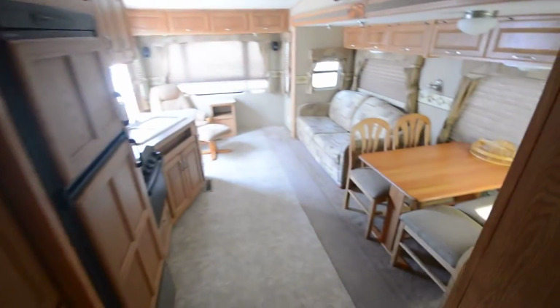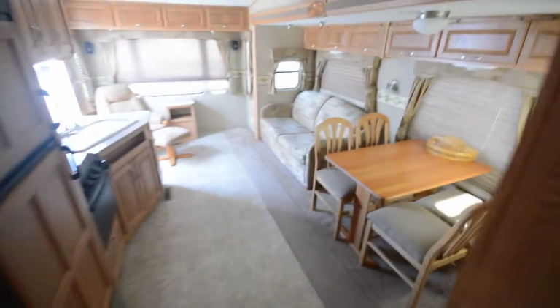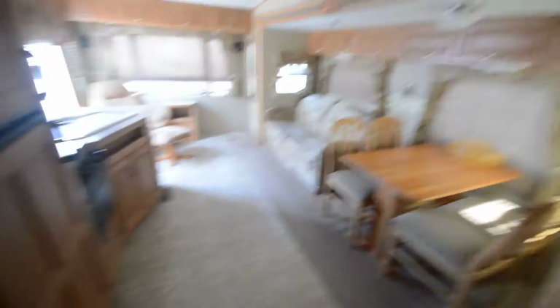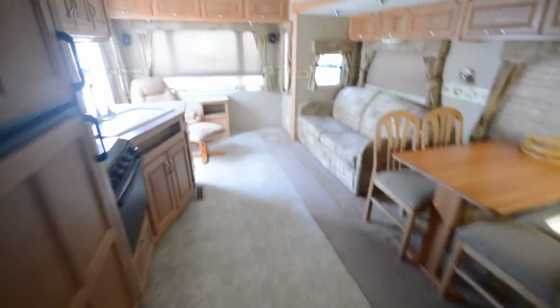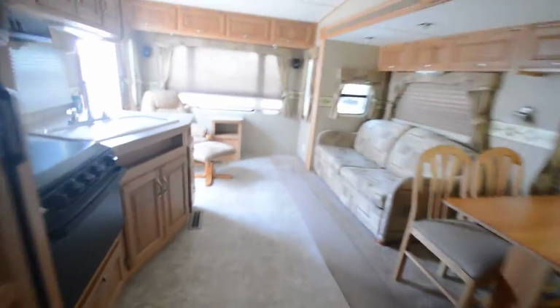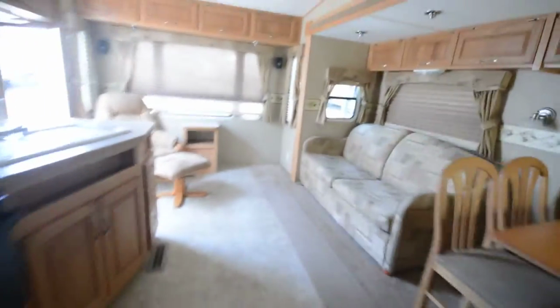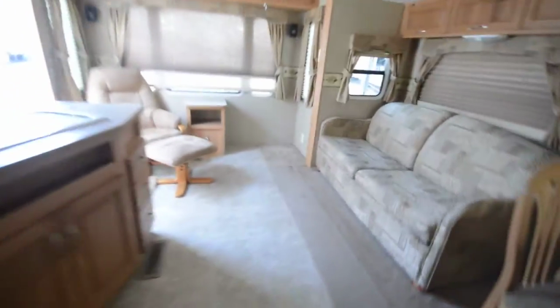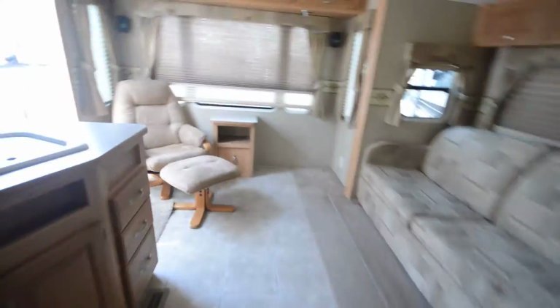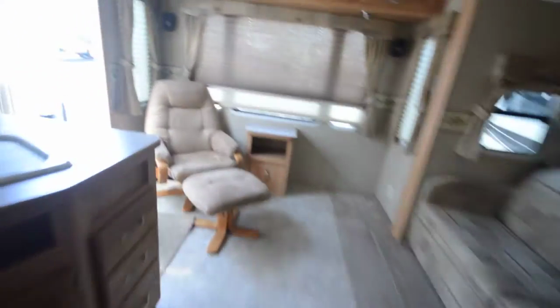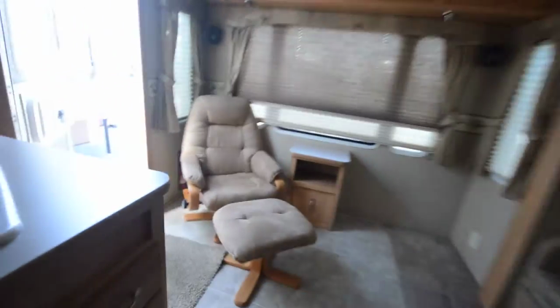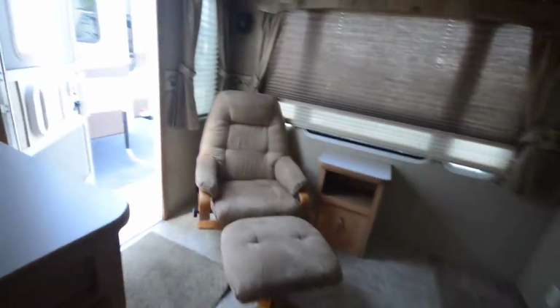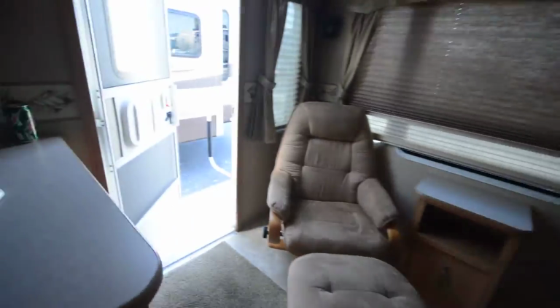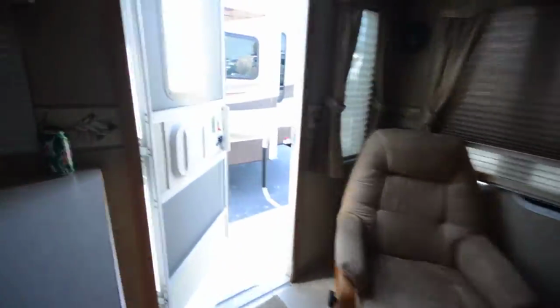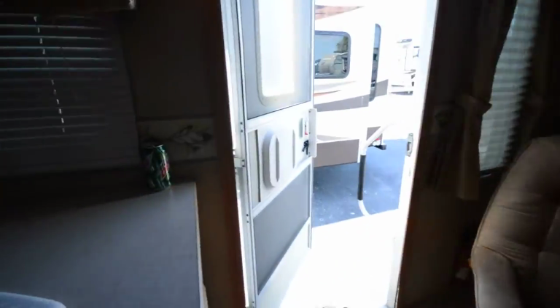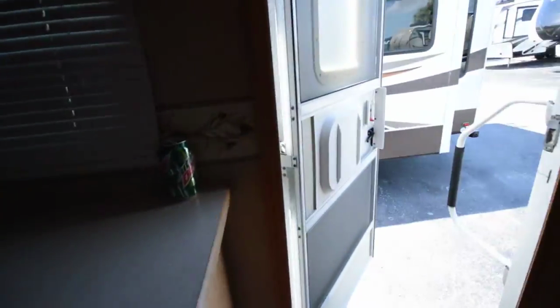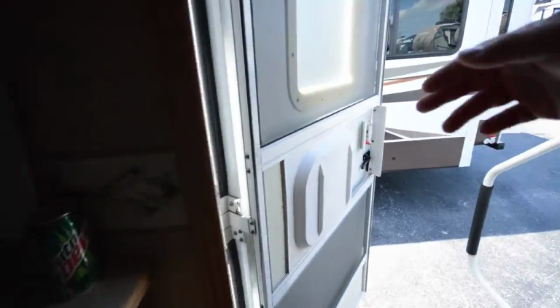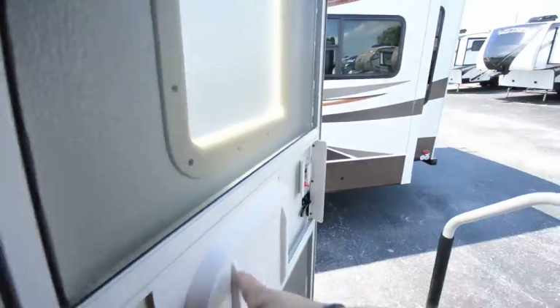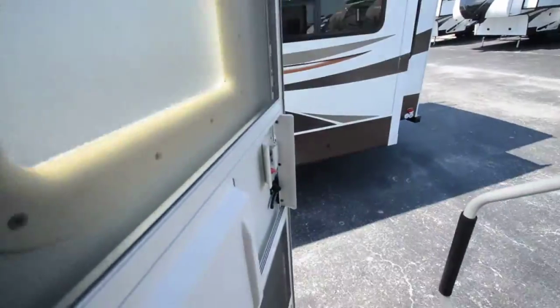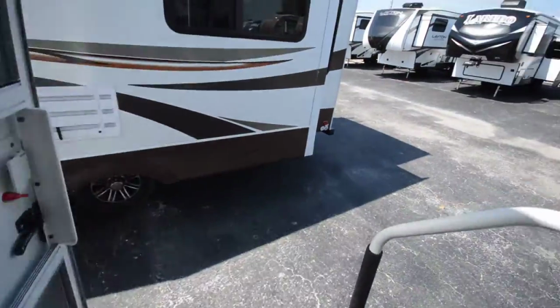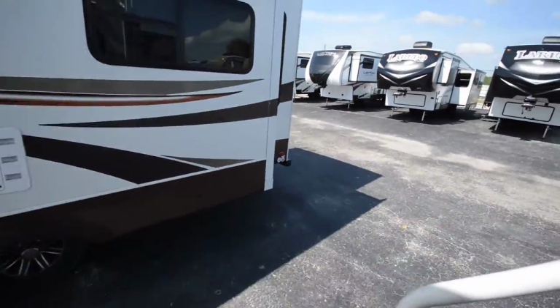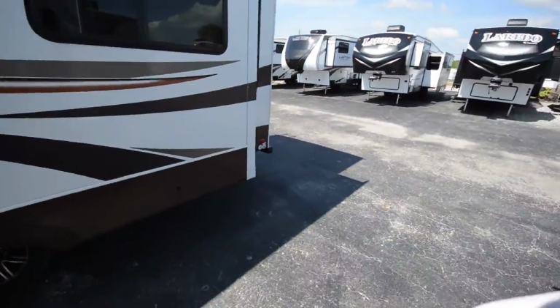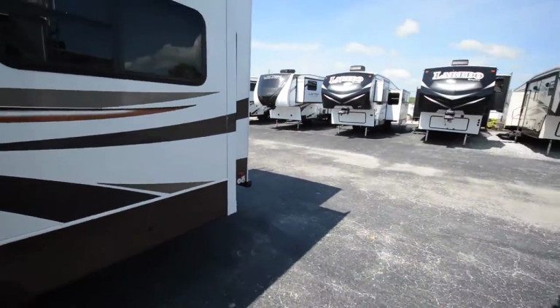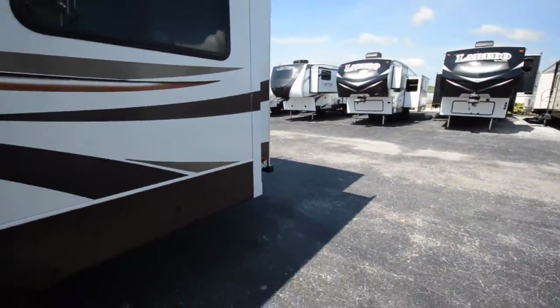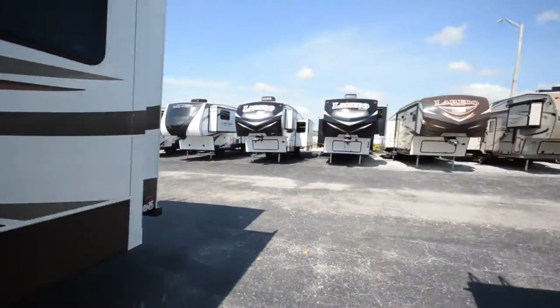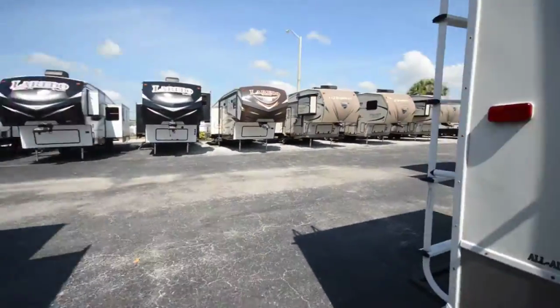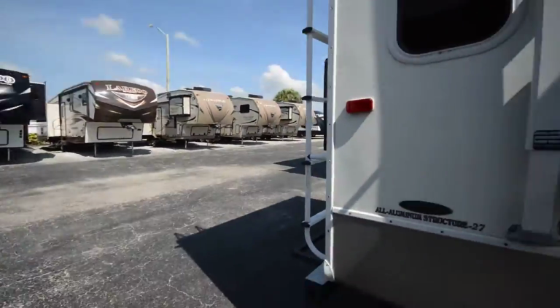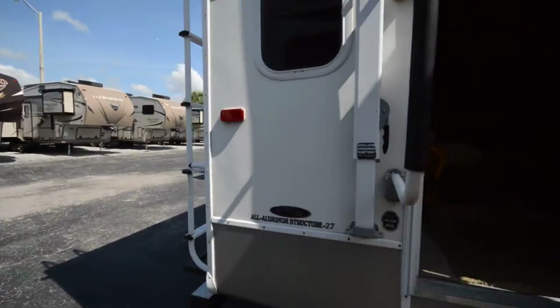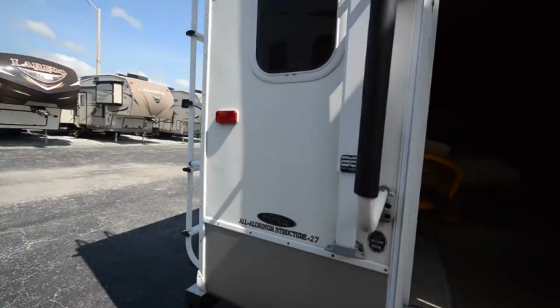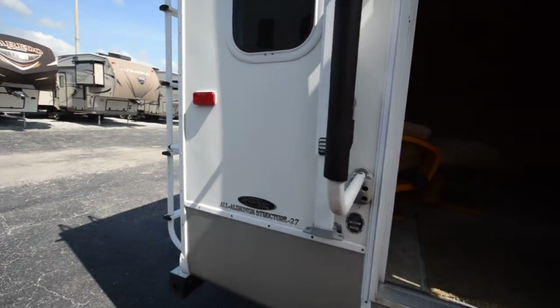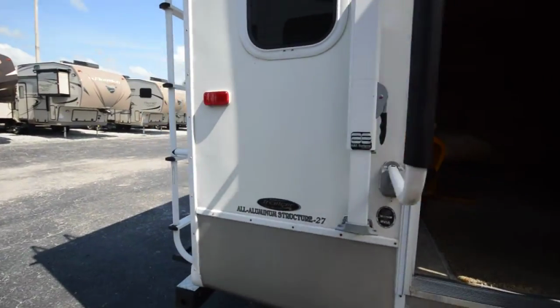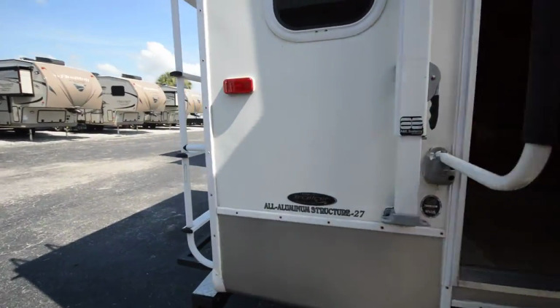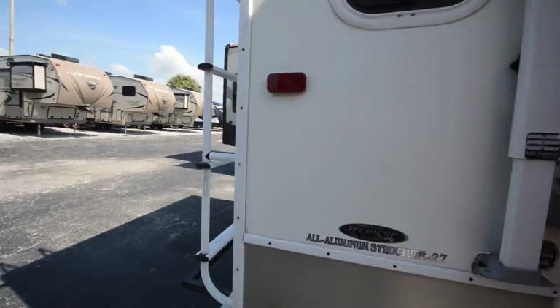So if you're looking for a pre-owned 5th Wheel, something in good condition on a good budget, this is a good option here.